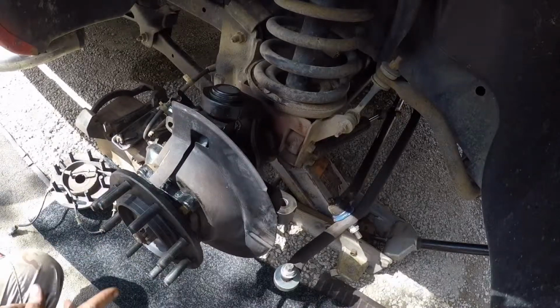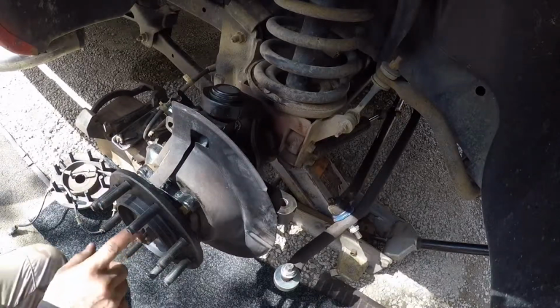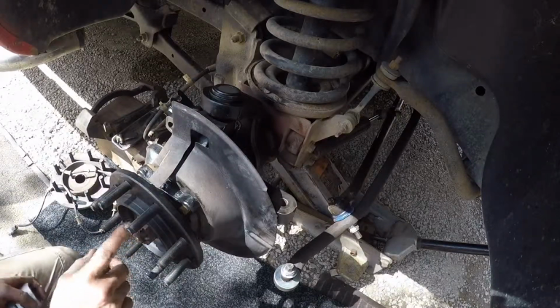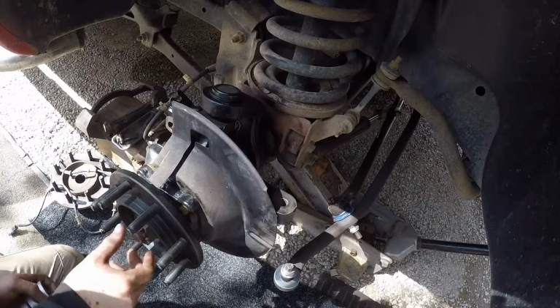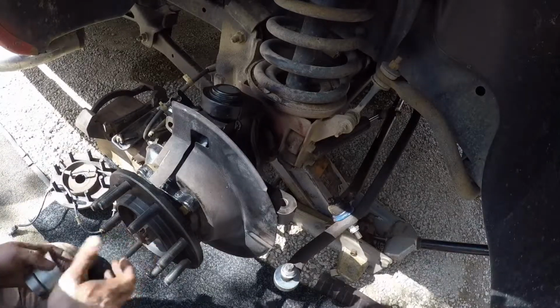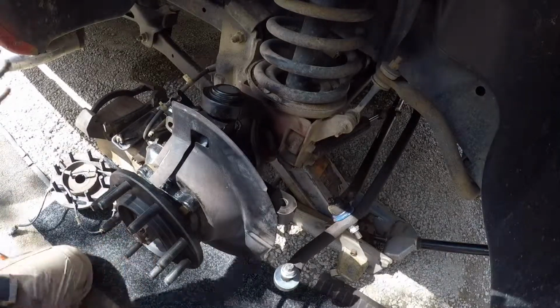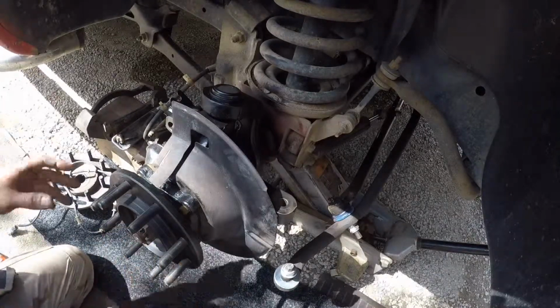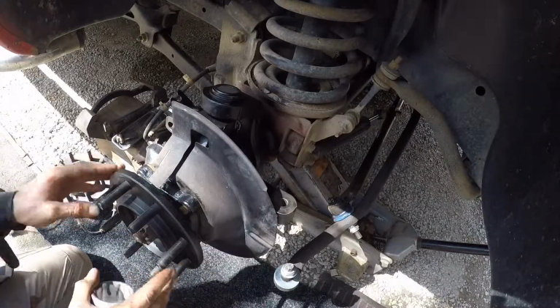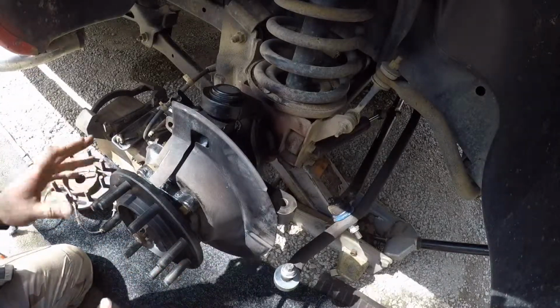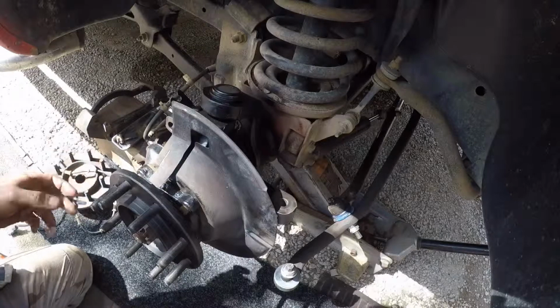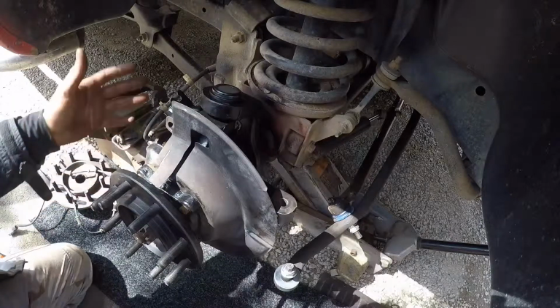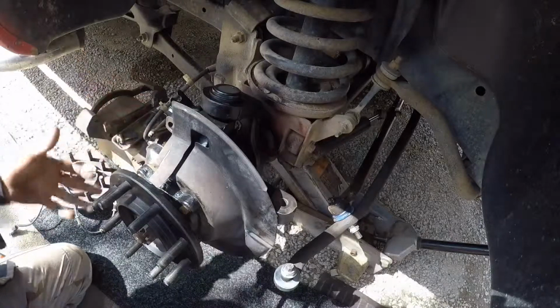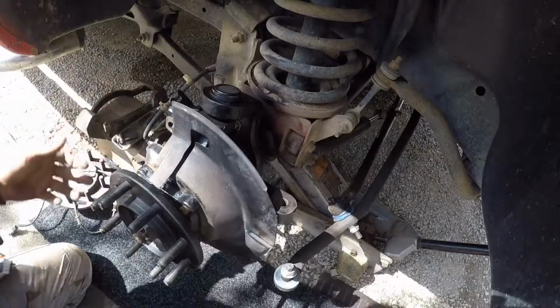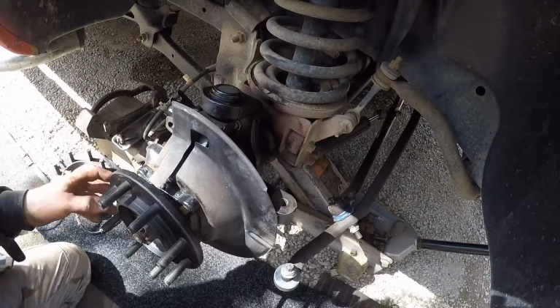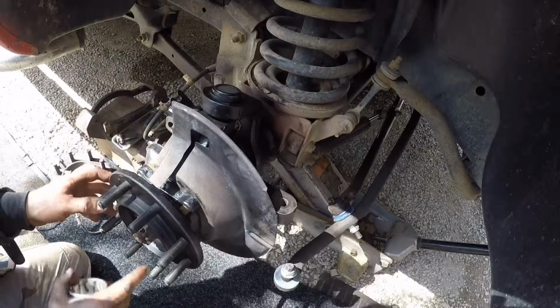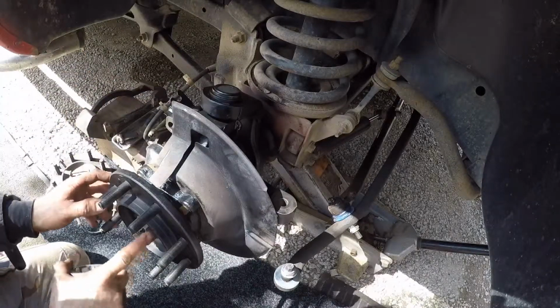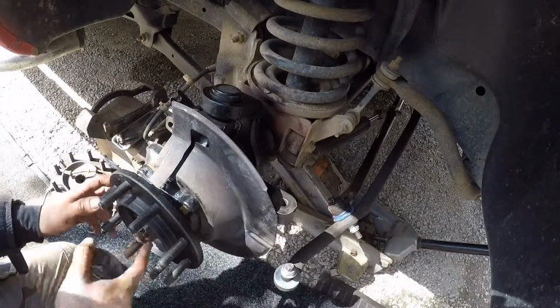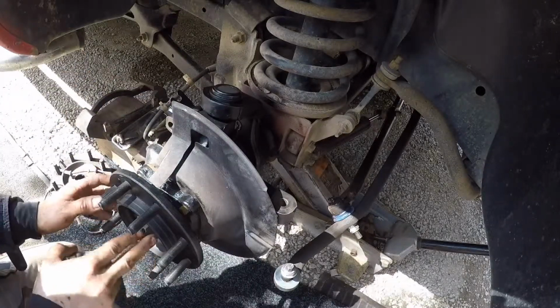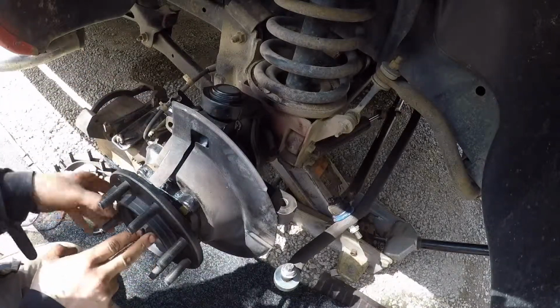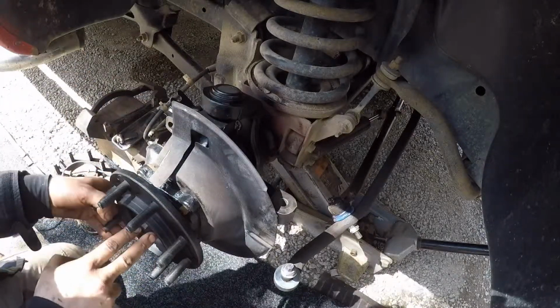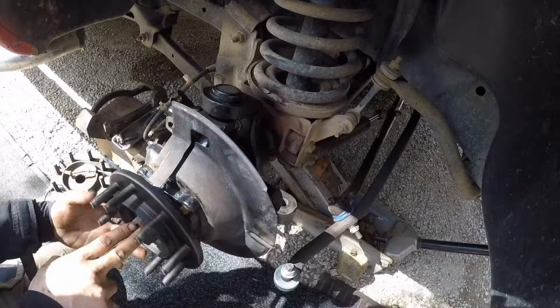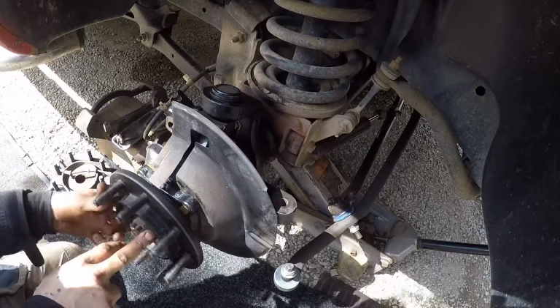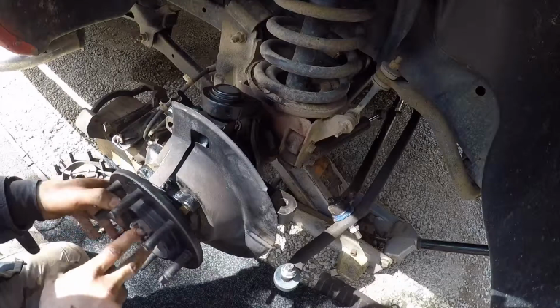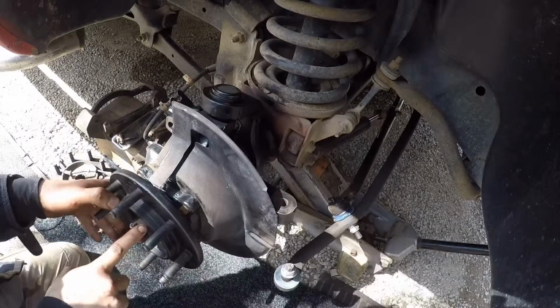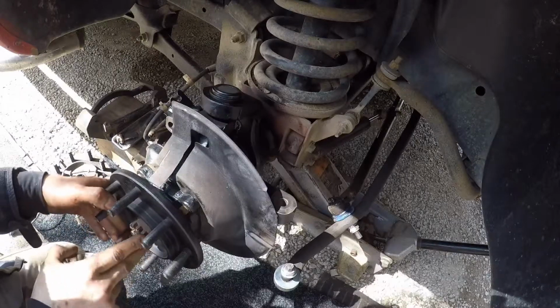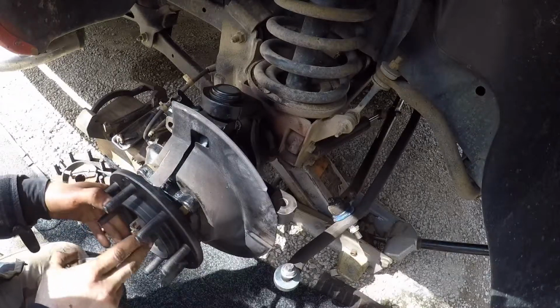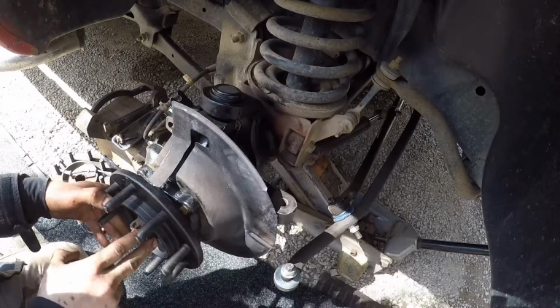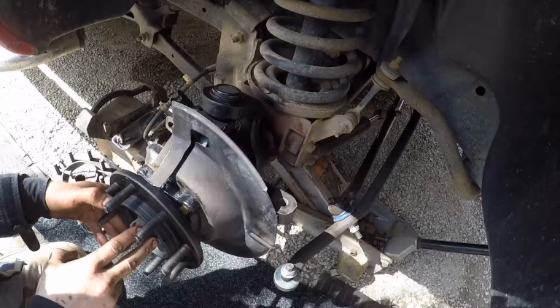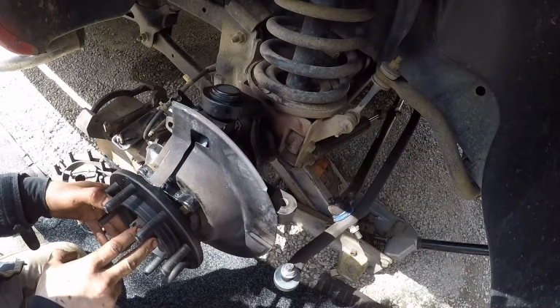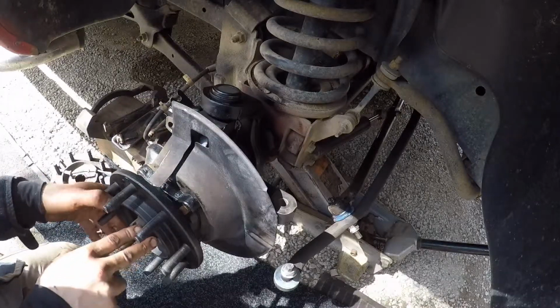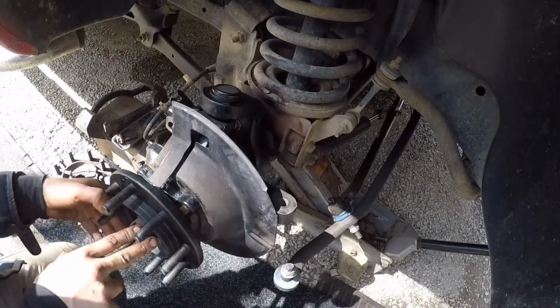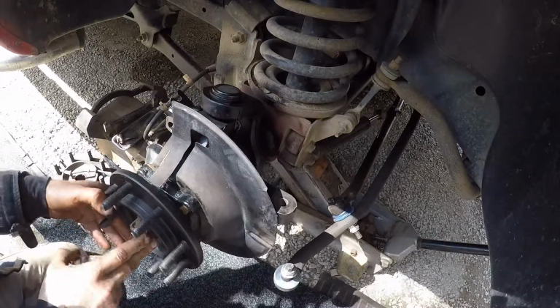Make sure you re-torque this one on the end. I always put everything back on so you can brake or even put your tire on and then re-torque. I'll put the specs down below in the description, but I think it should be 263 ft-lbs of torque.